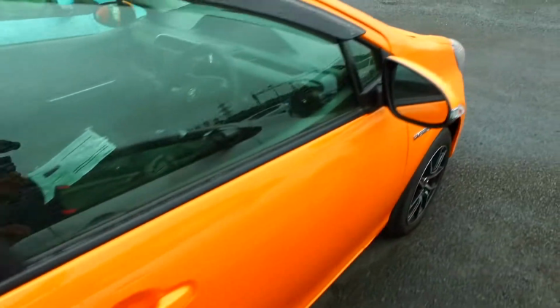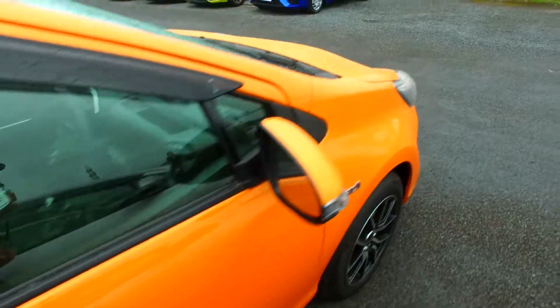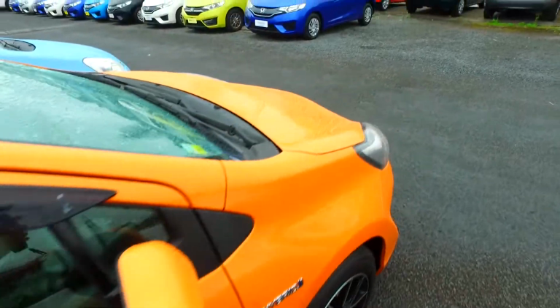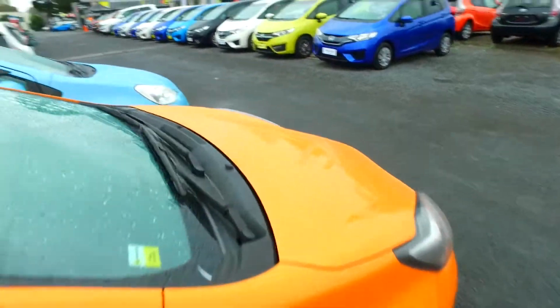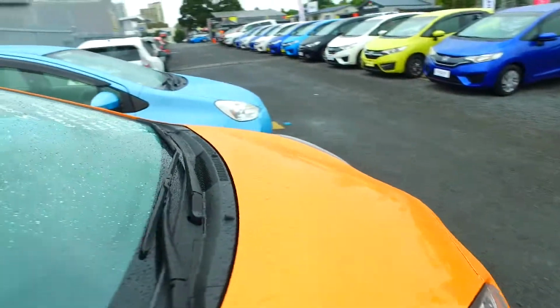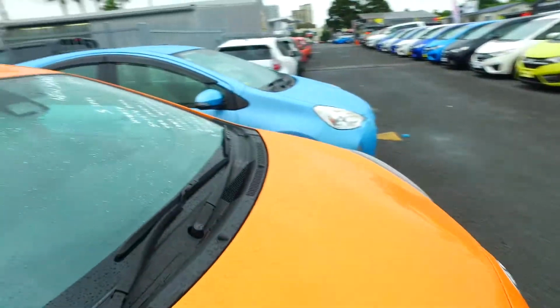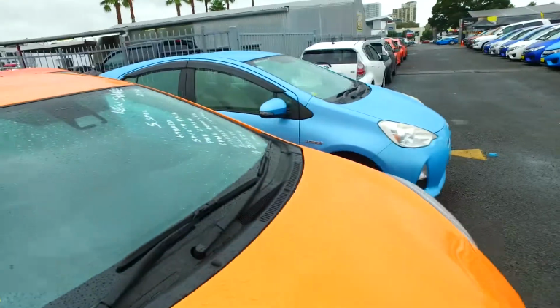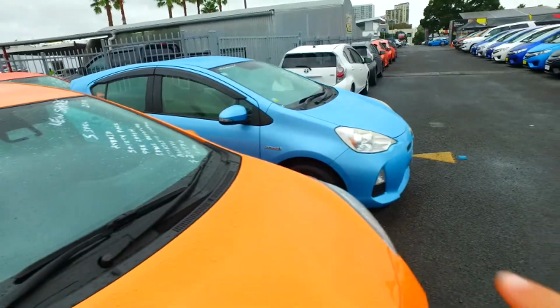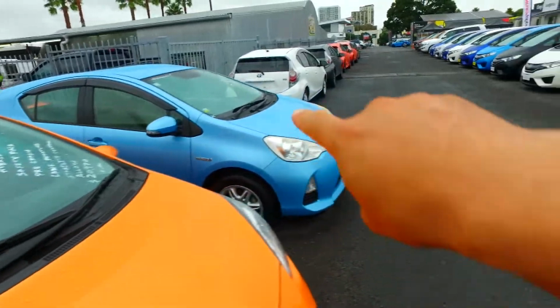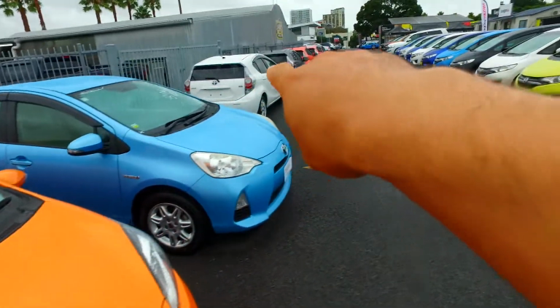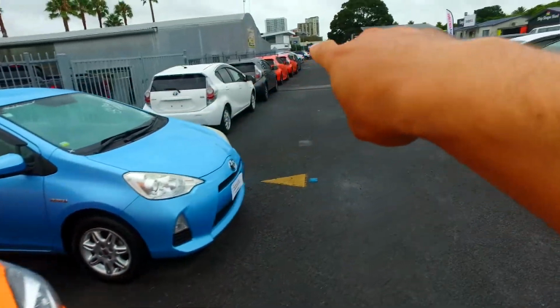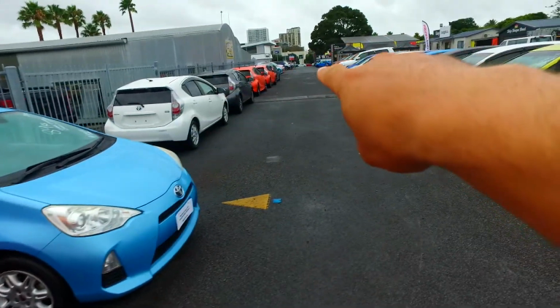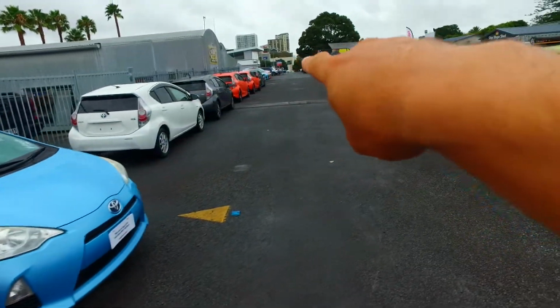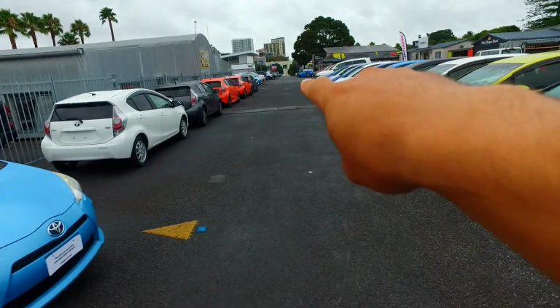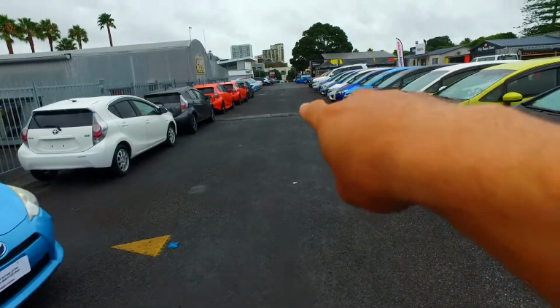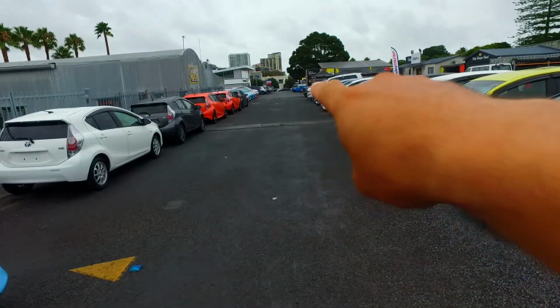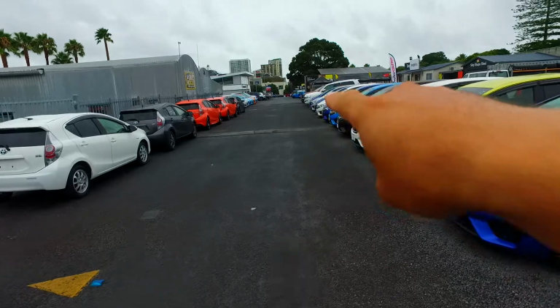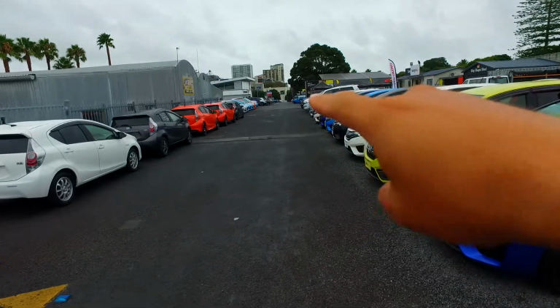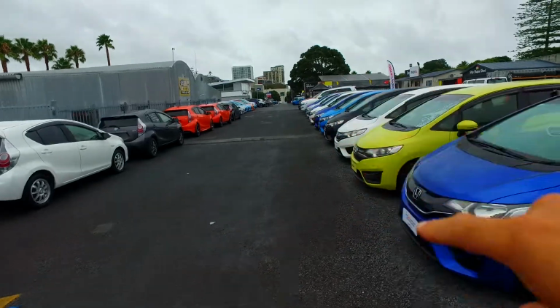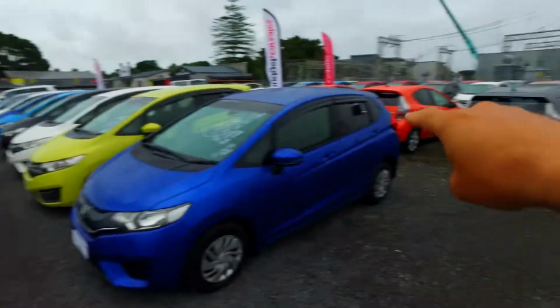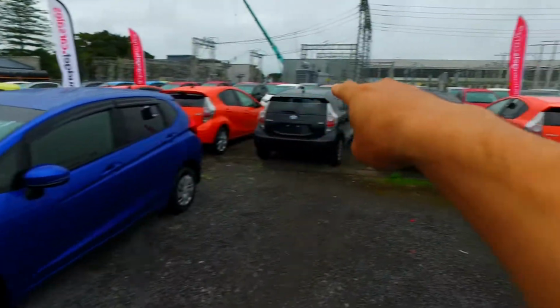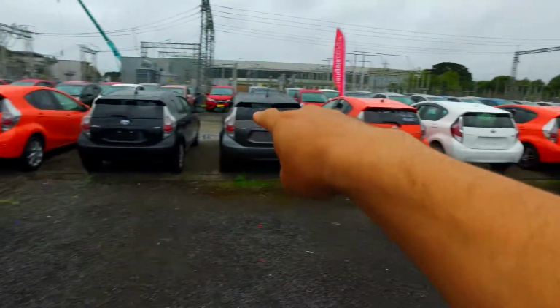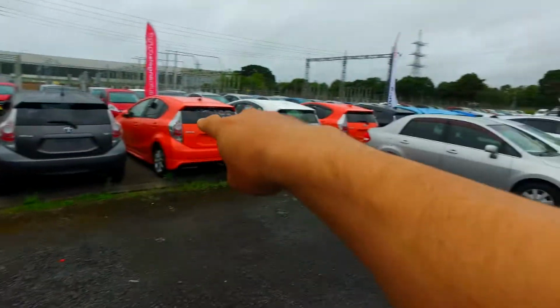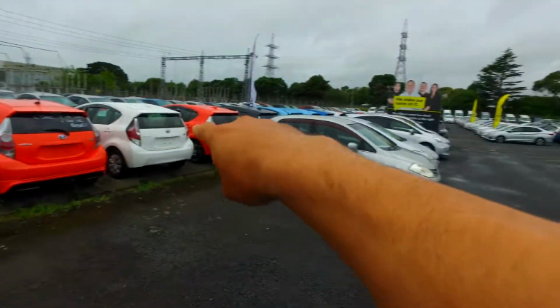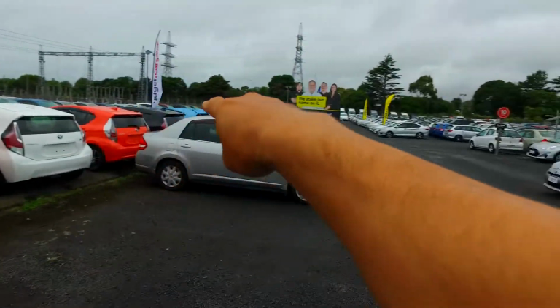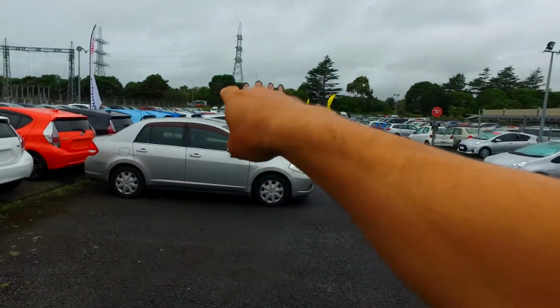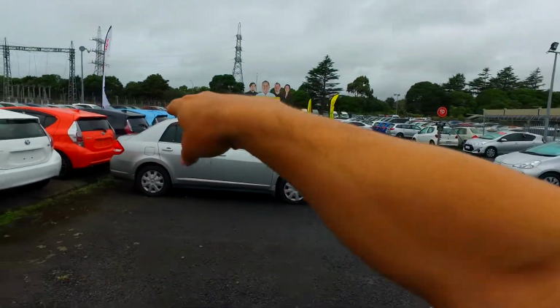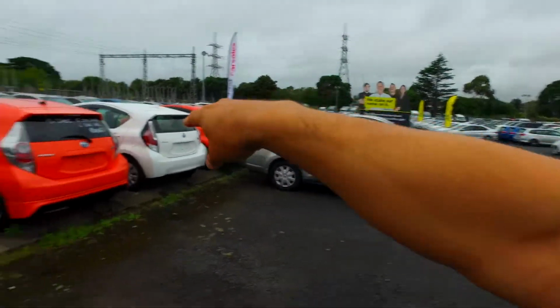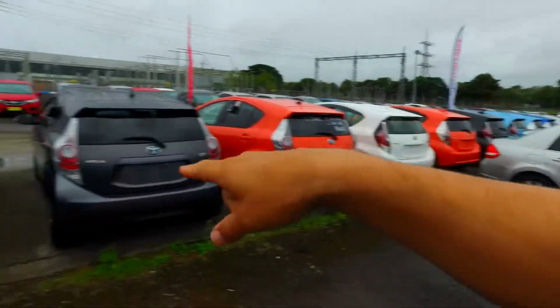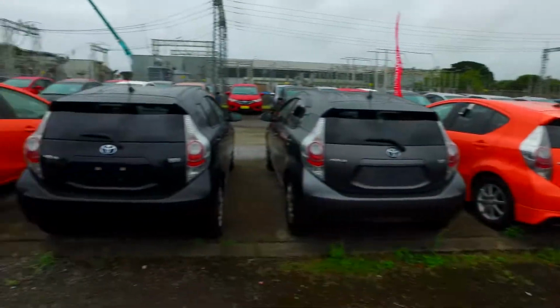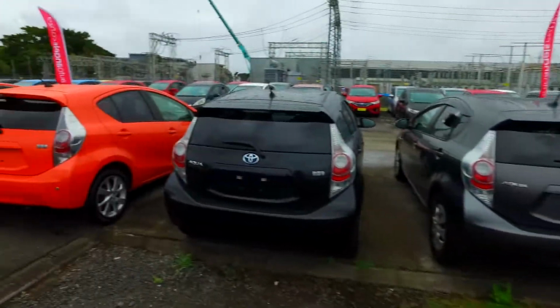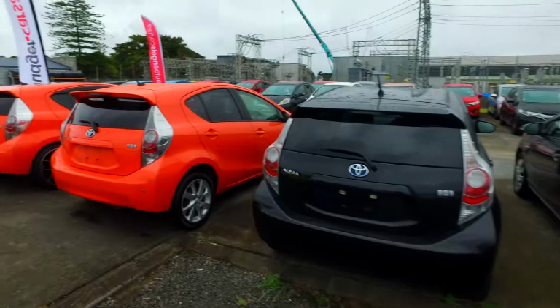We've got plenty of these in stock as well — blues, orange, and over this side we've got greys, blacks — all sorts going on, plenty here to choose from.